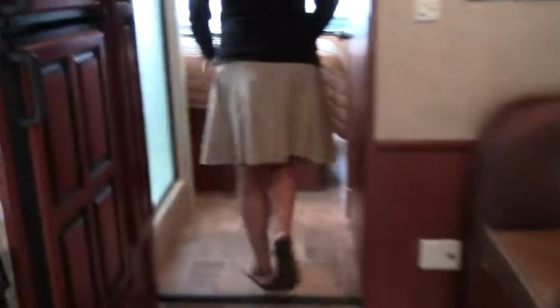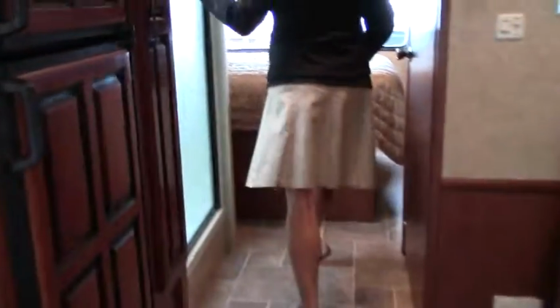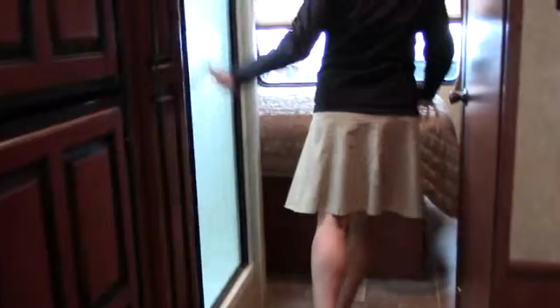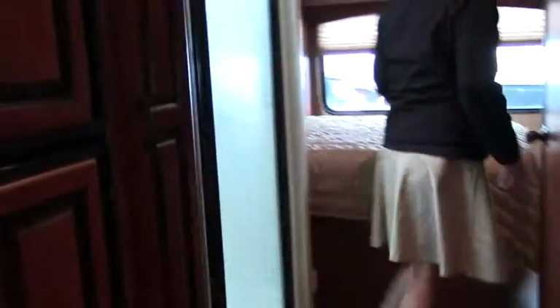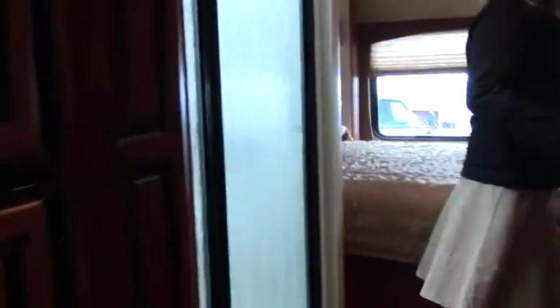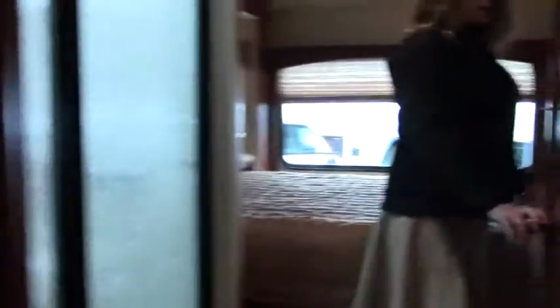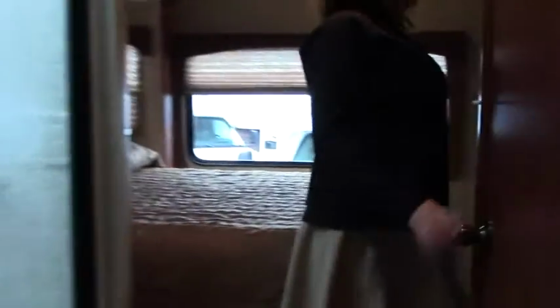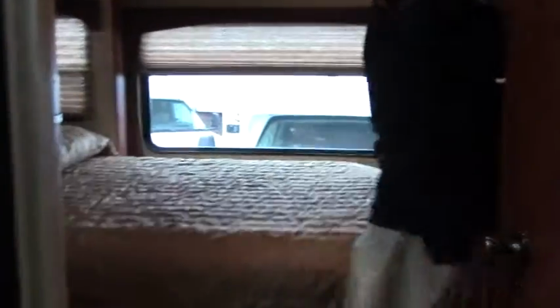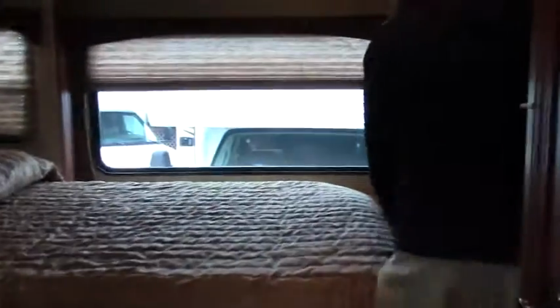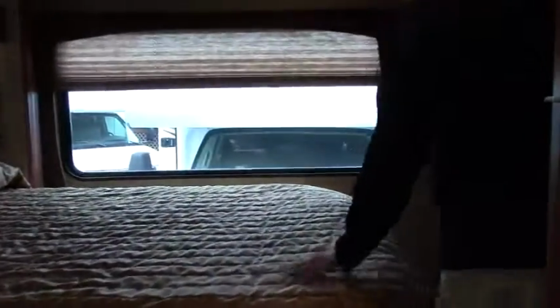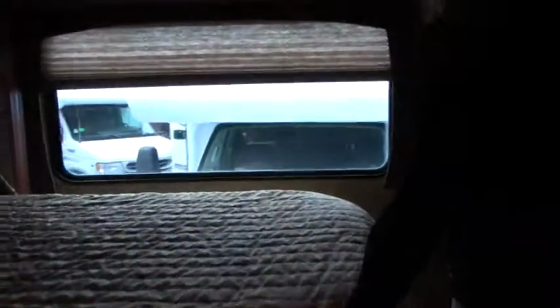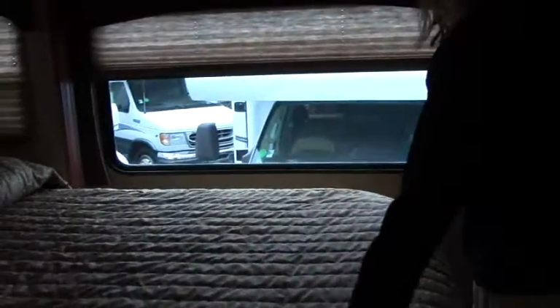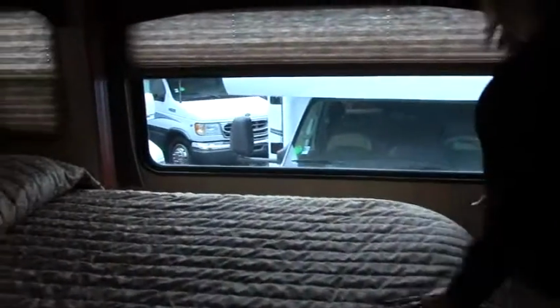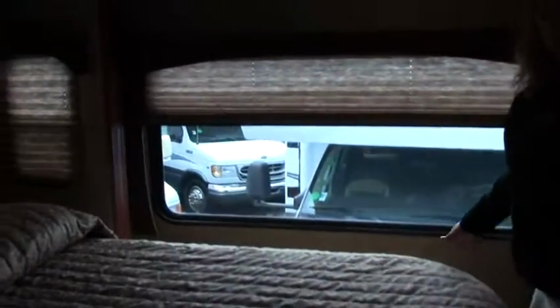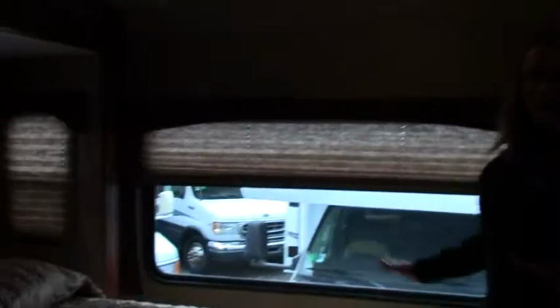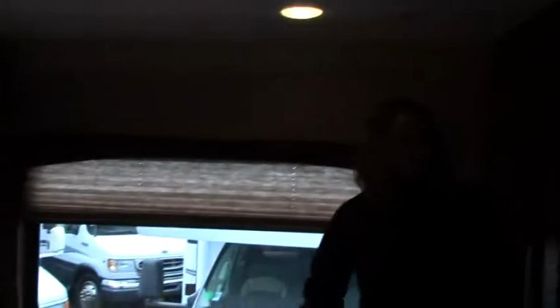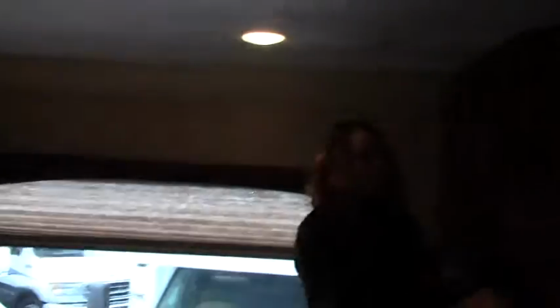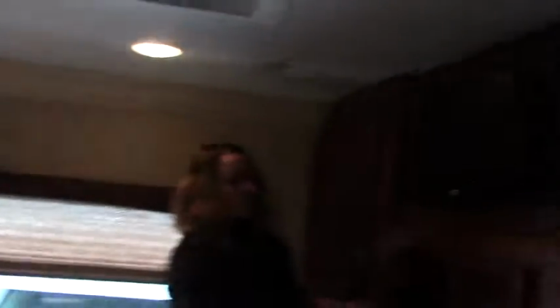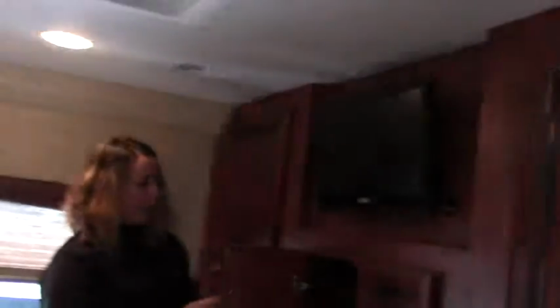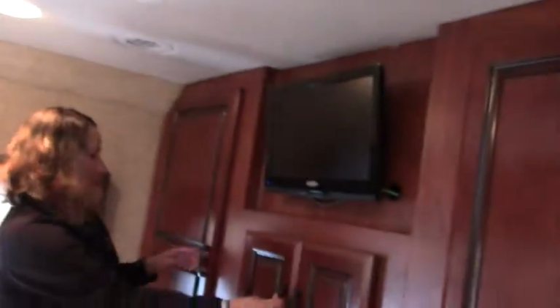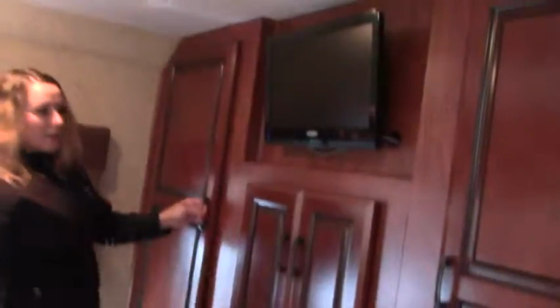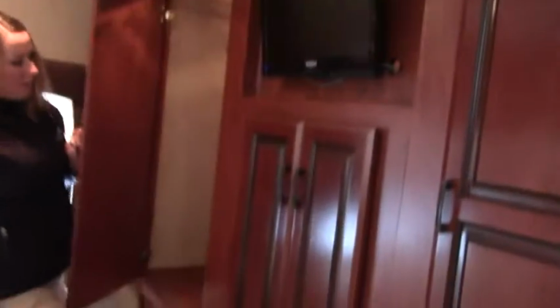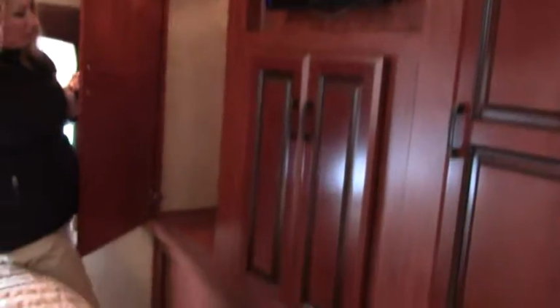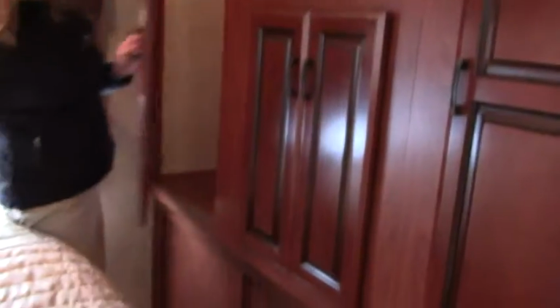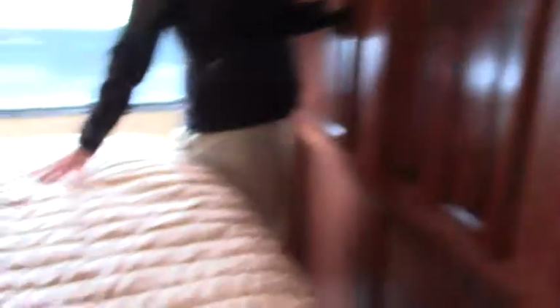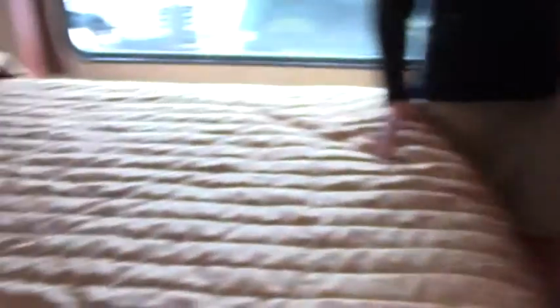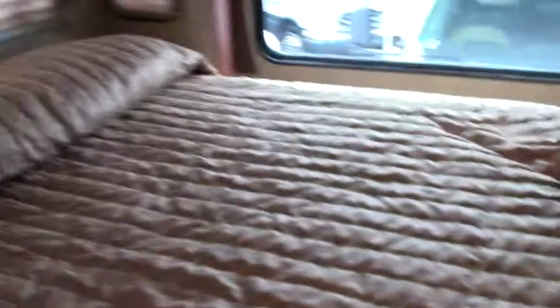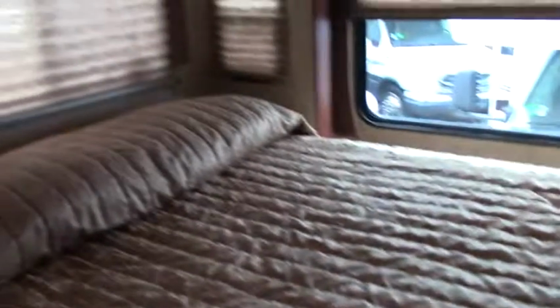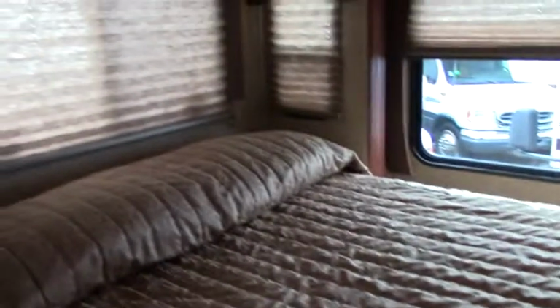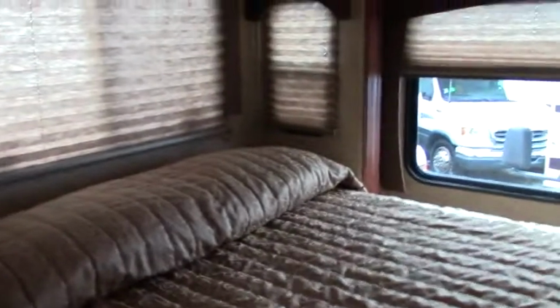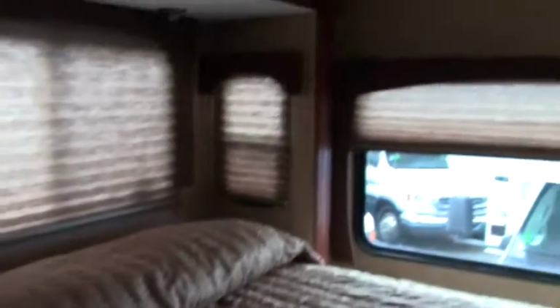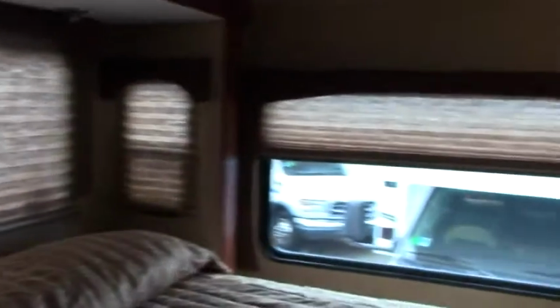Up in the bedroom area you've got your shower and your split bath — nice size bathroom in there. And then in the bedroom you still have a walk-around queen with plenty of storage back here as well. Lots of room here. Also cedar-lined cabinets, soft-touch ceiling, and LED lighting.